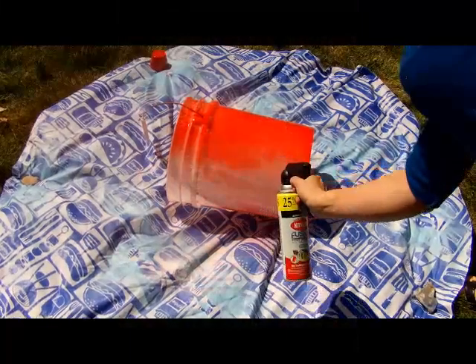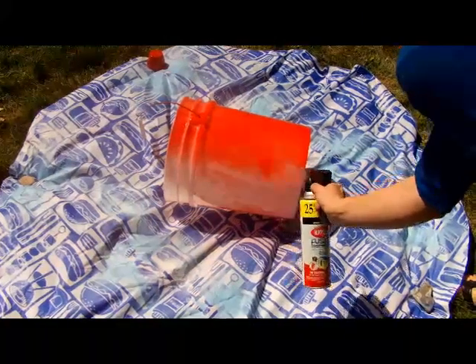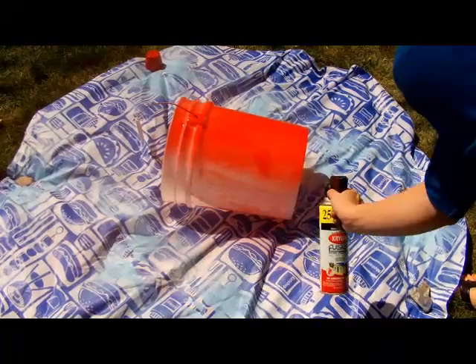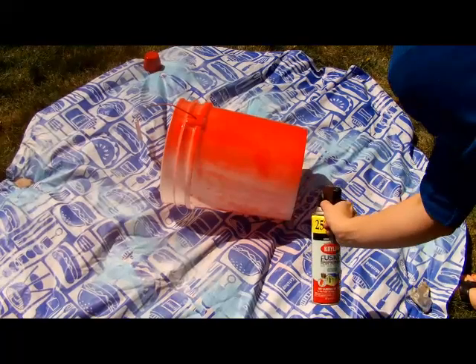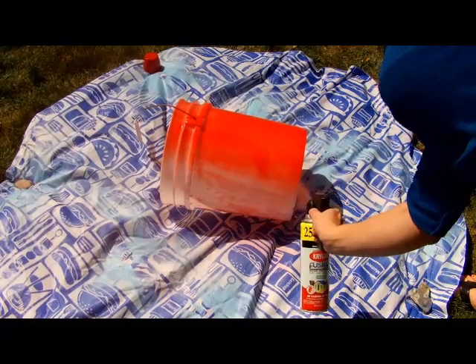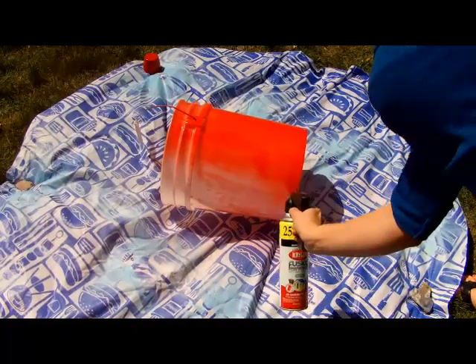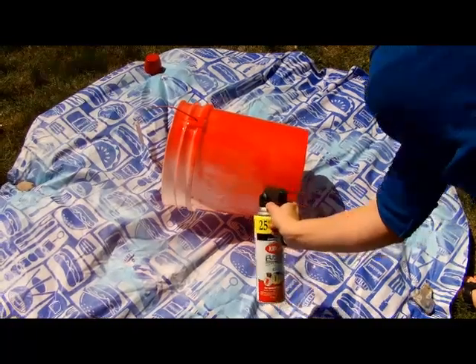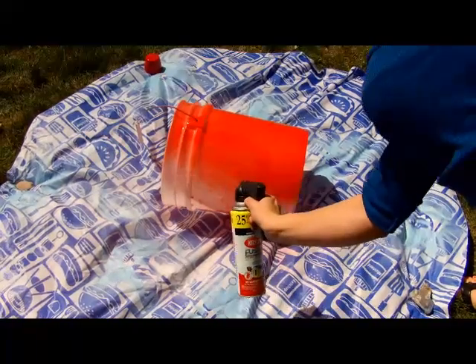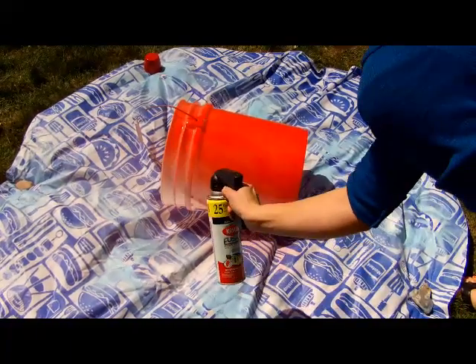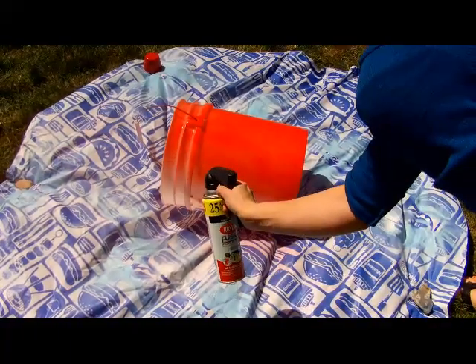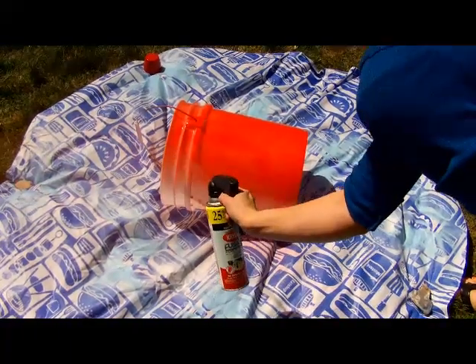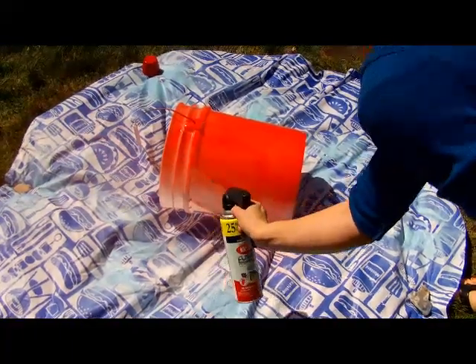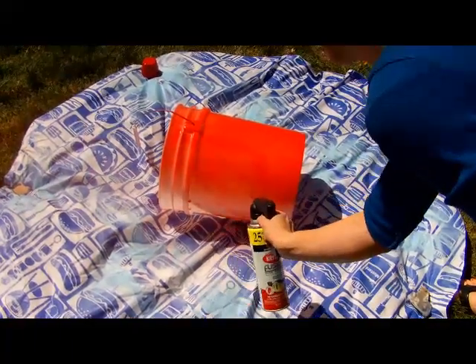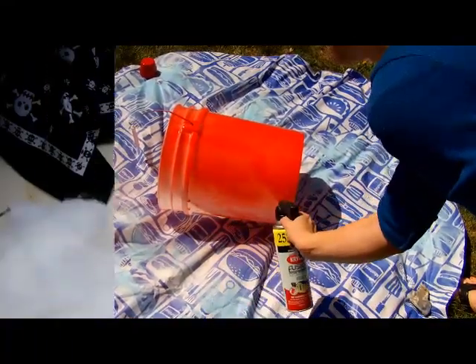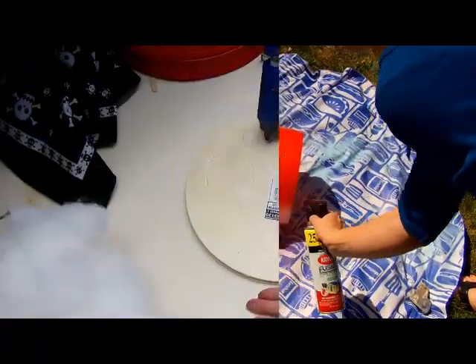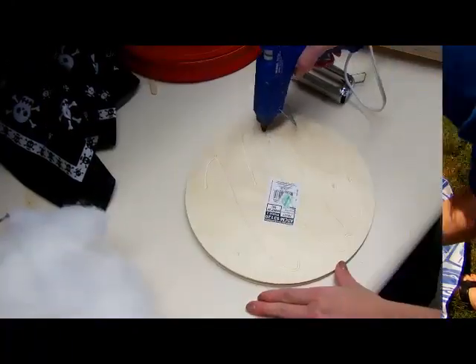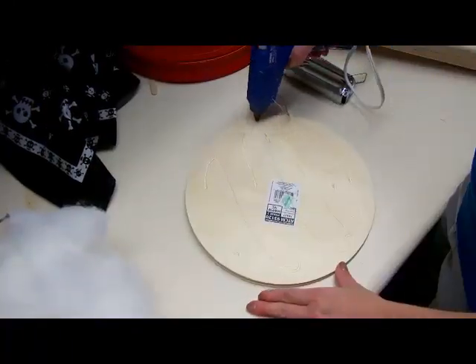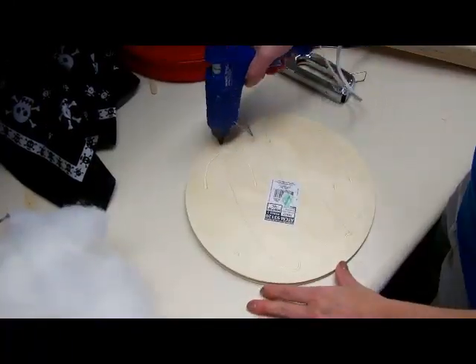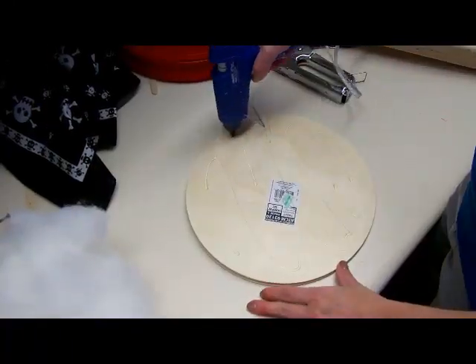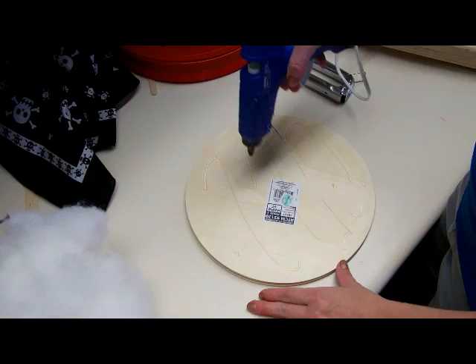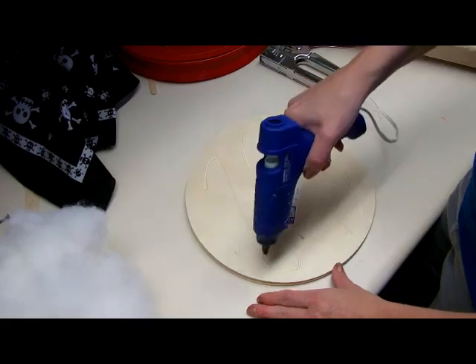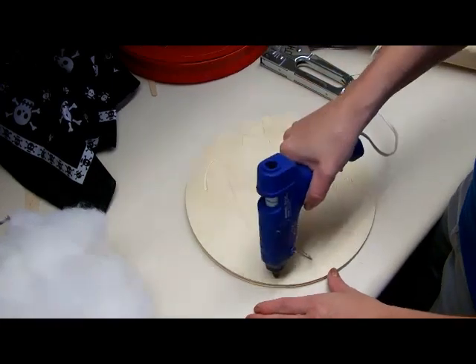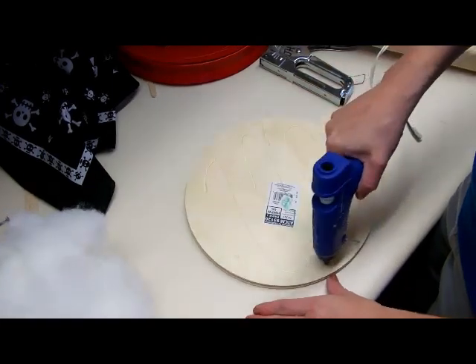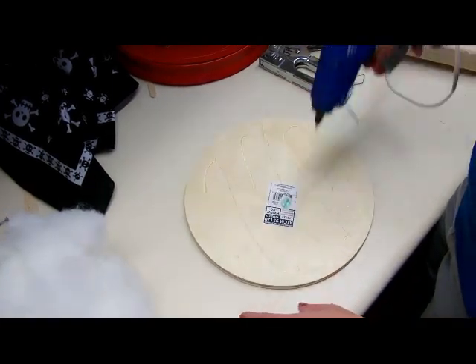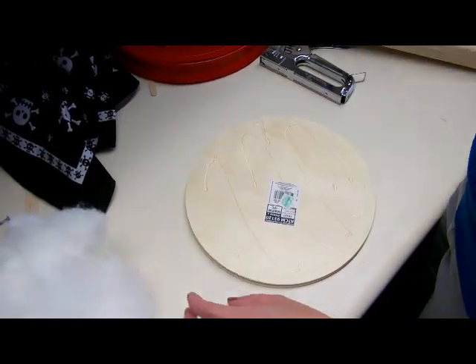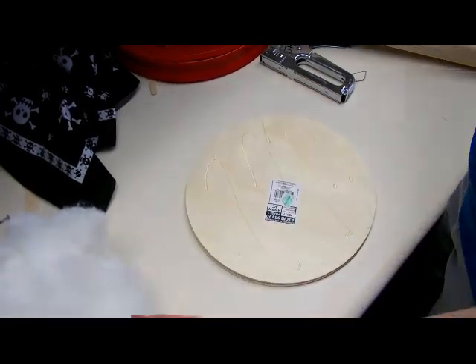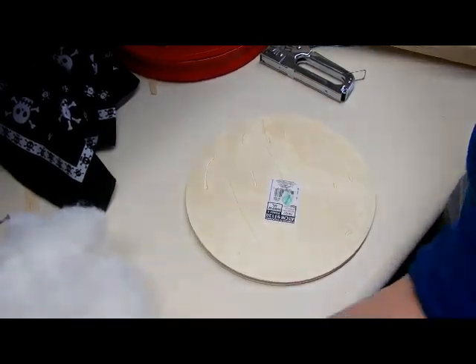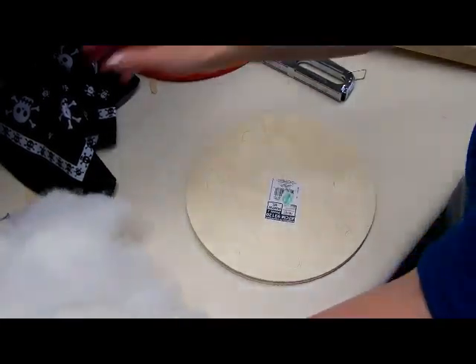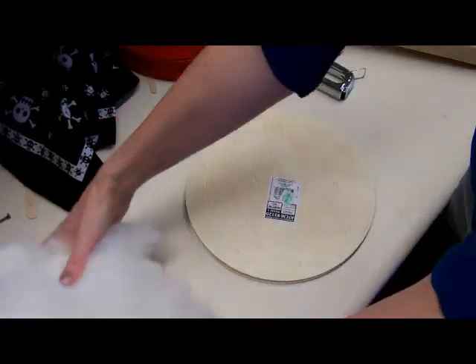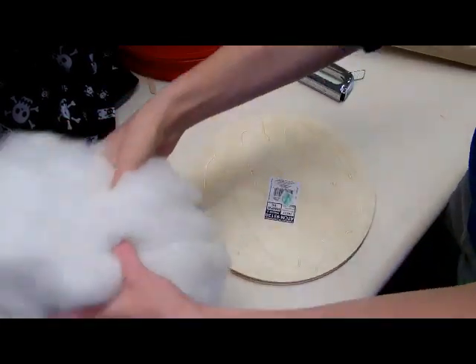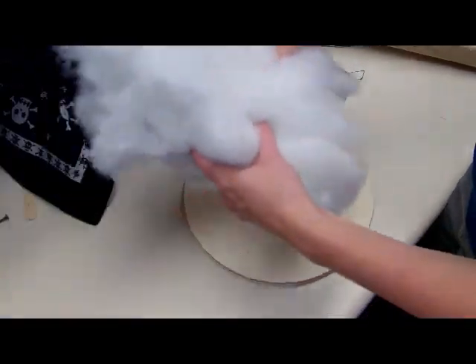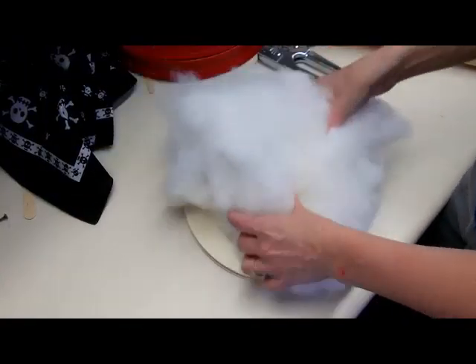We took a white five-gallon bucket and spray painted it red. For the seat, we bought a round piece of wood from Hobby Lobby that fit in the center of our lid.